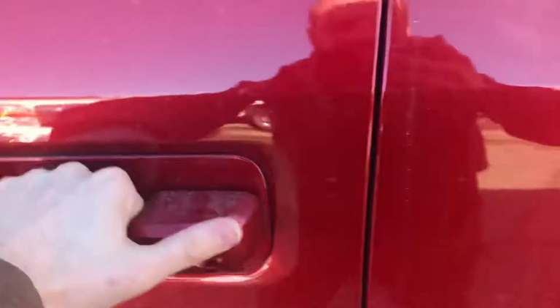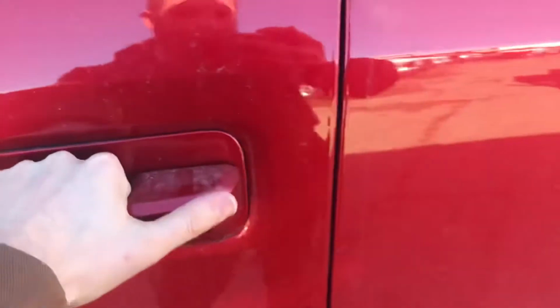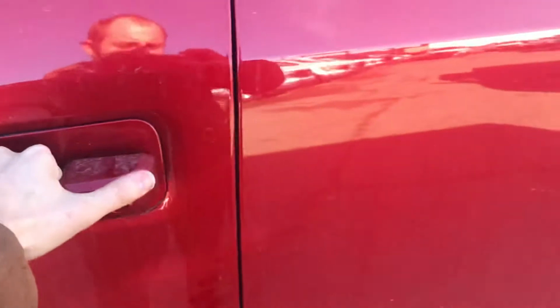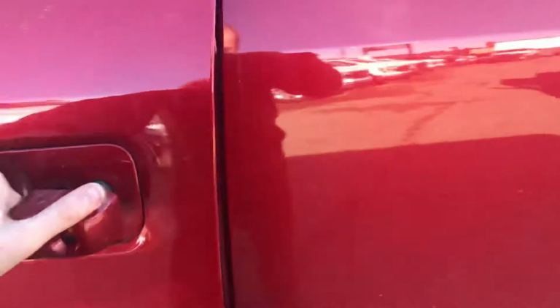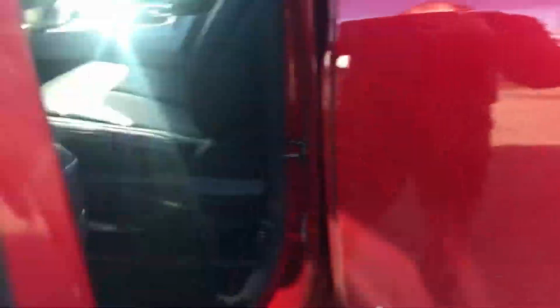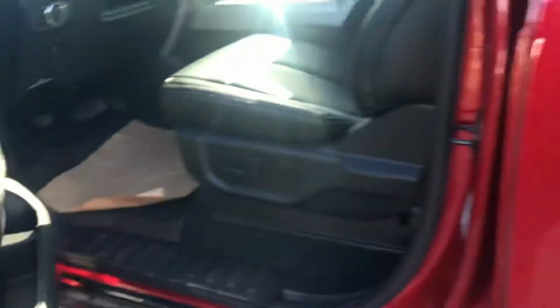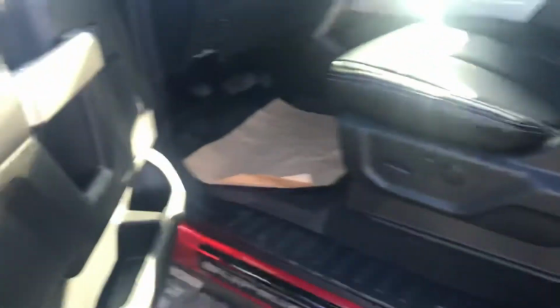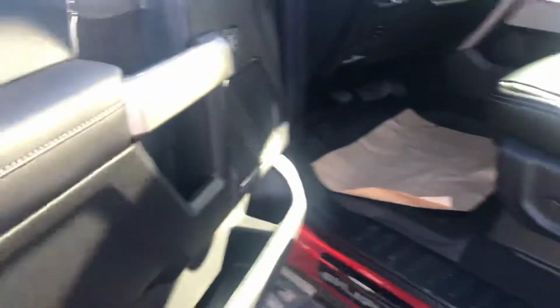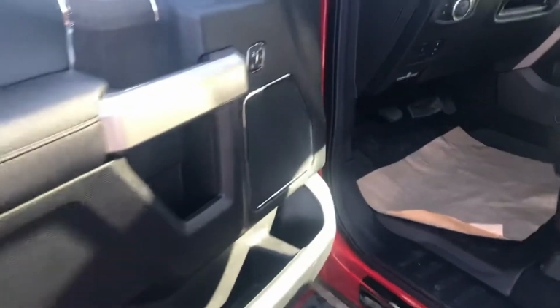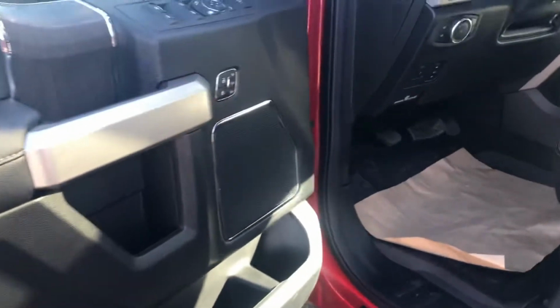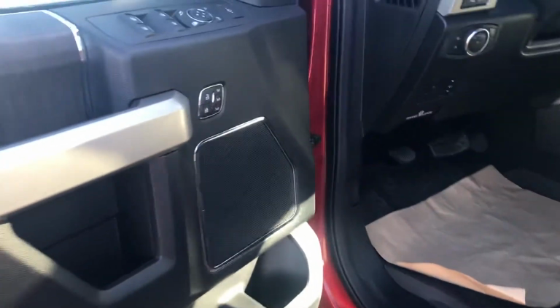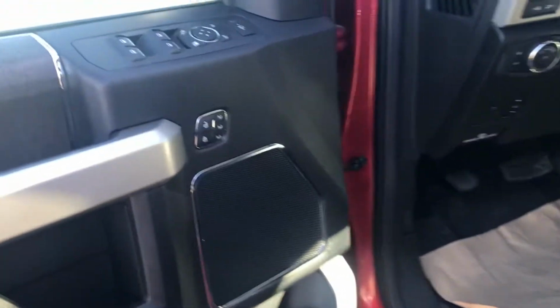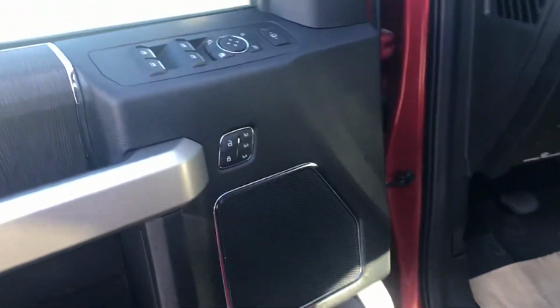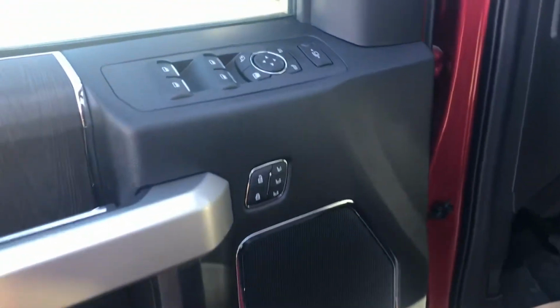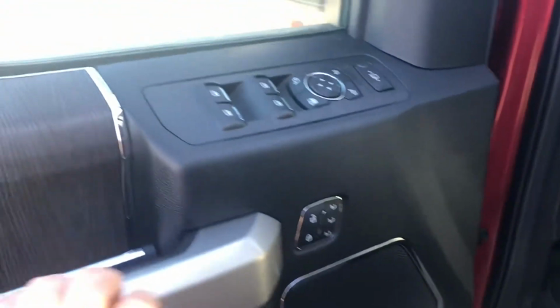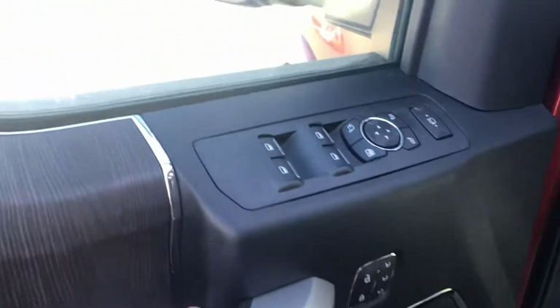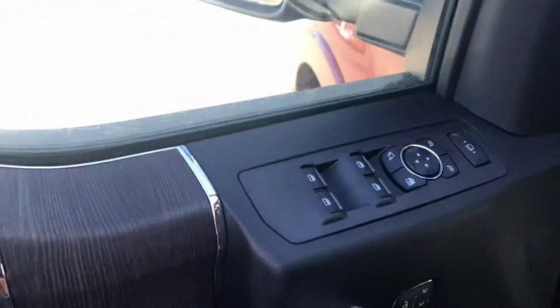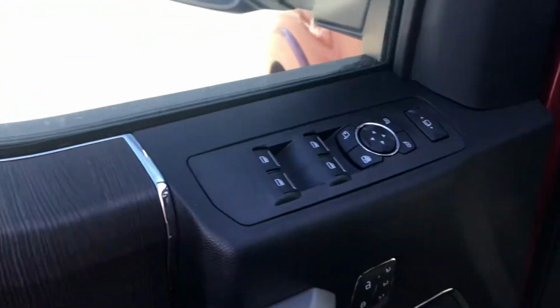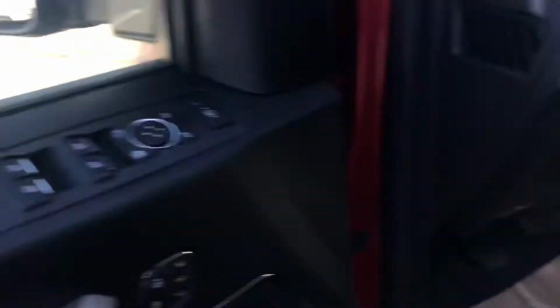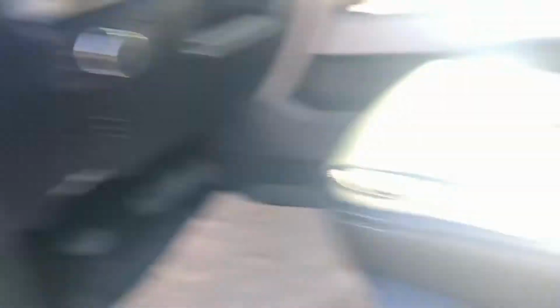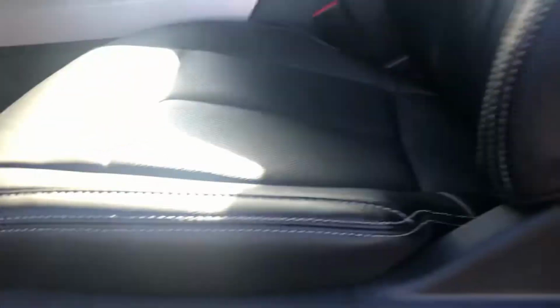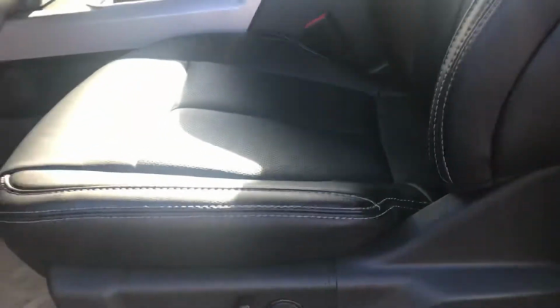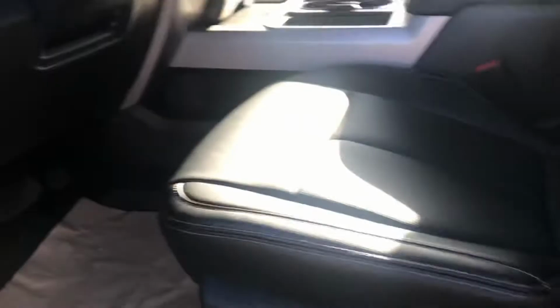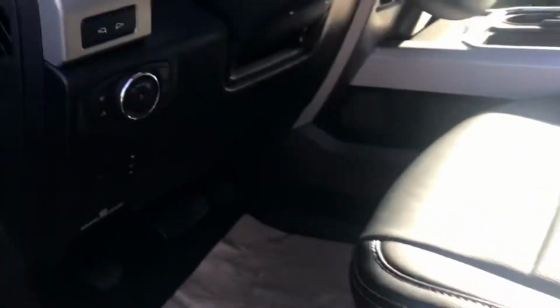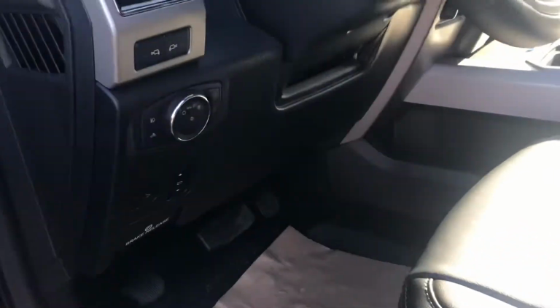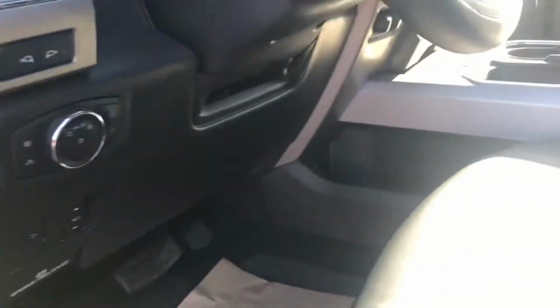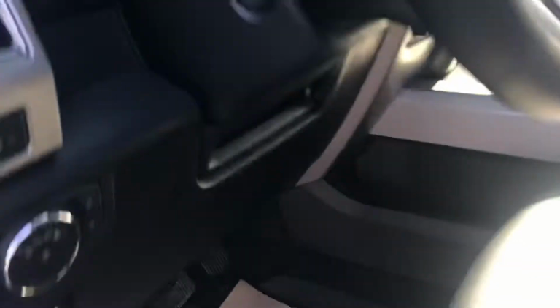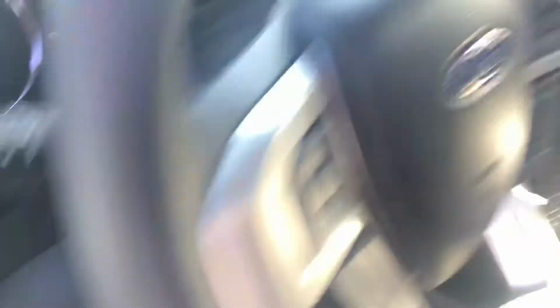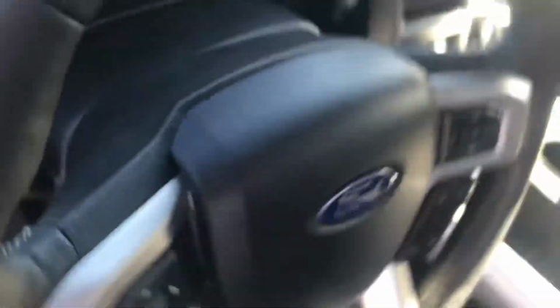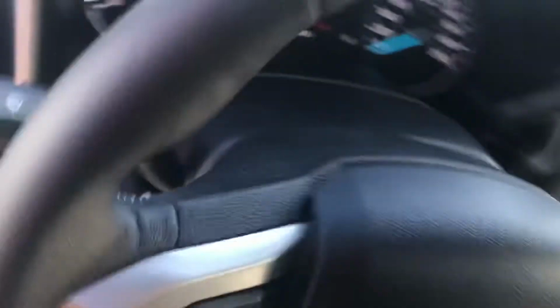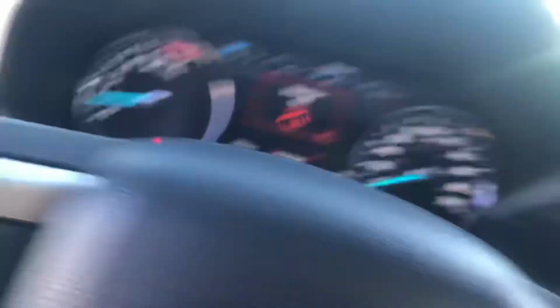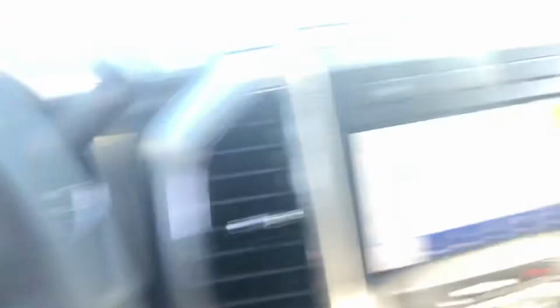Proximity sensor is right on the handle, so you jump in, touch it, and it'll open right up. Memory seats, power mirrors, power windows, power doors, power pedals. Pretty loaded up truck here.